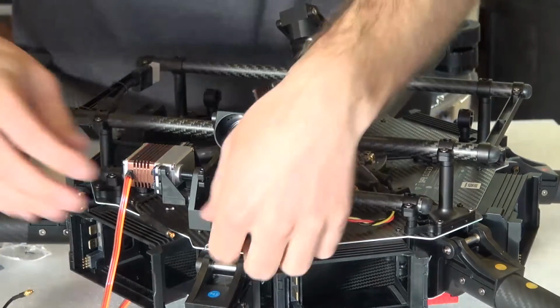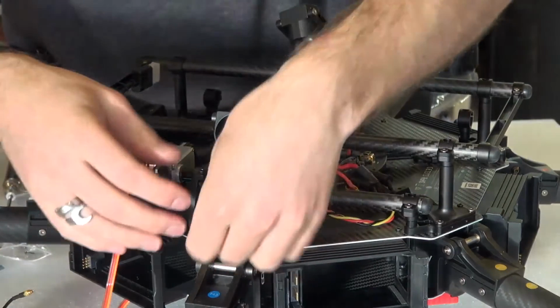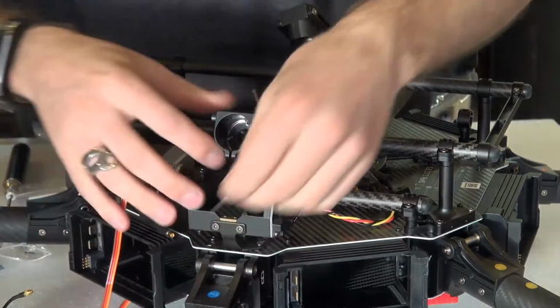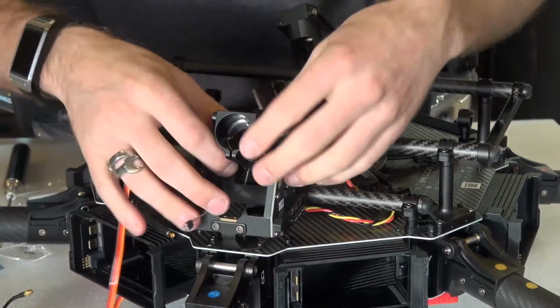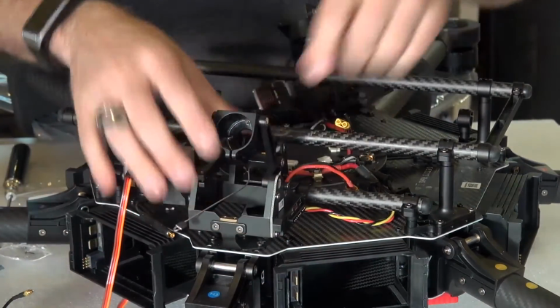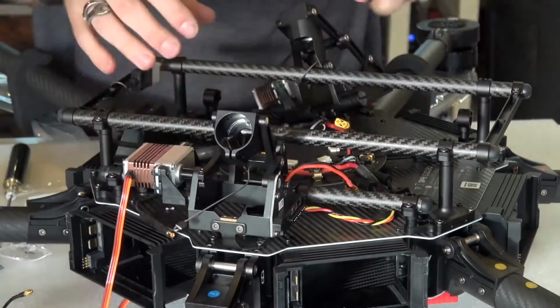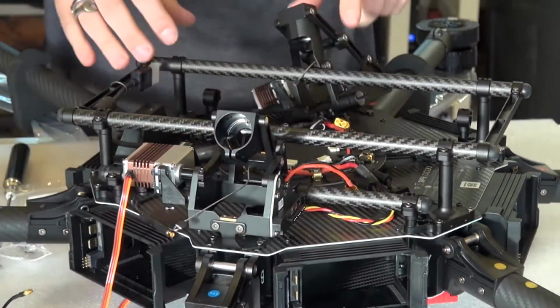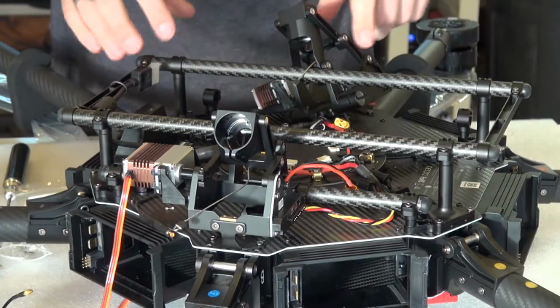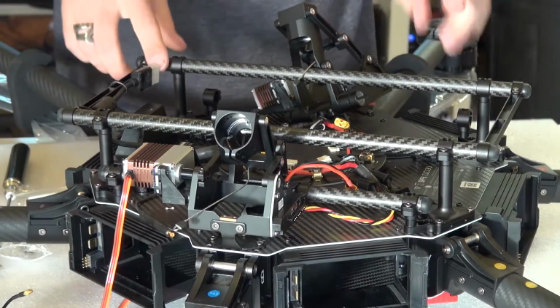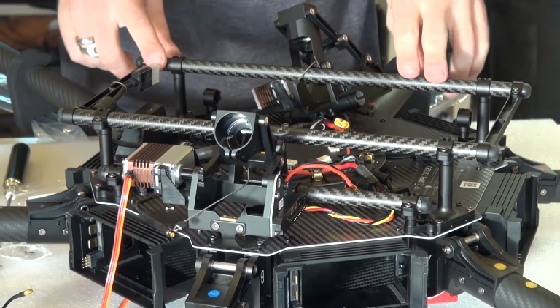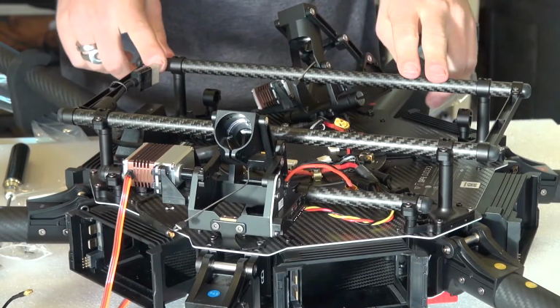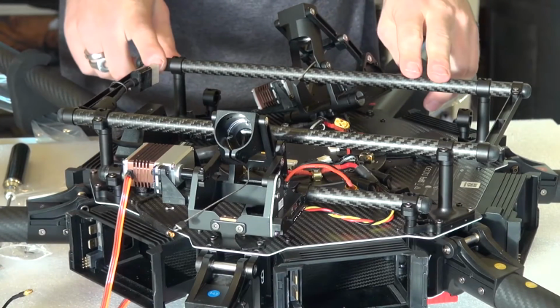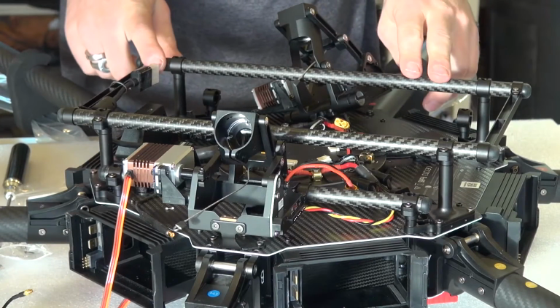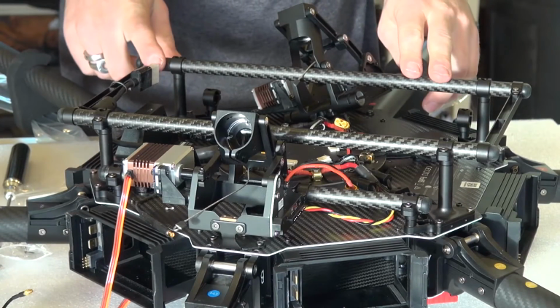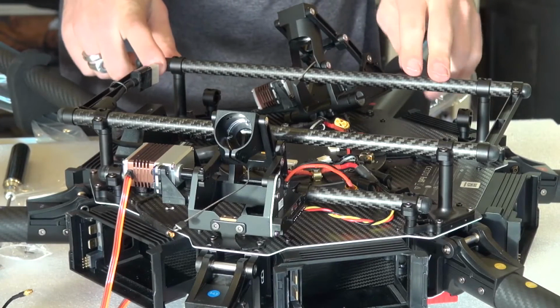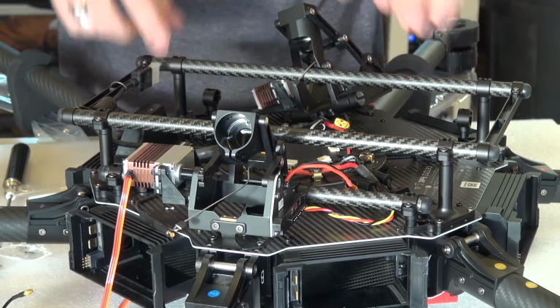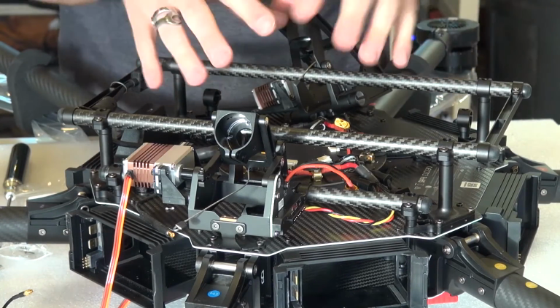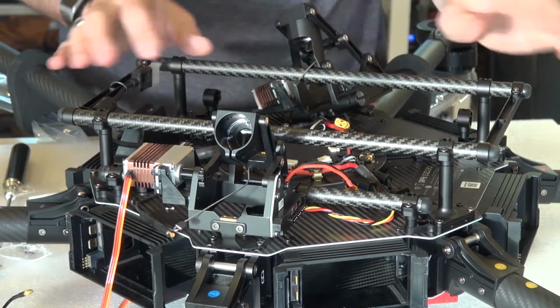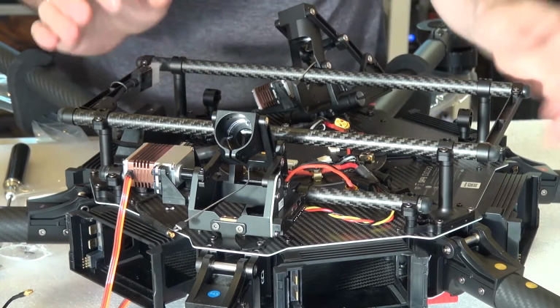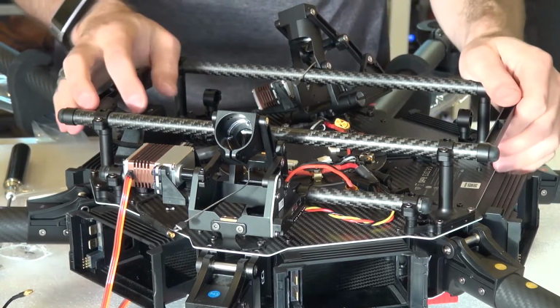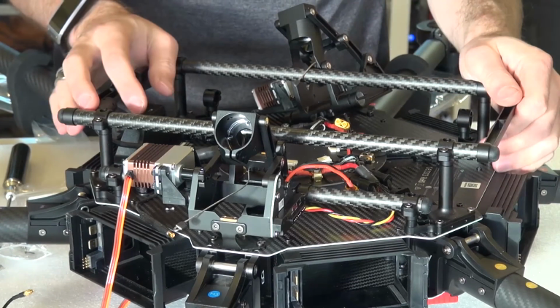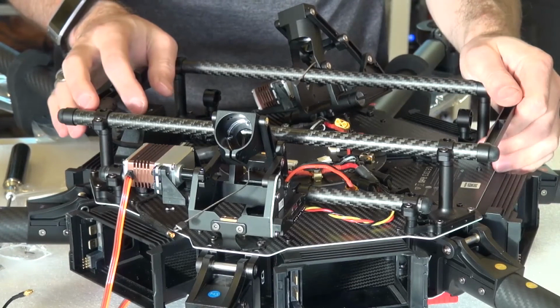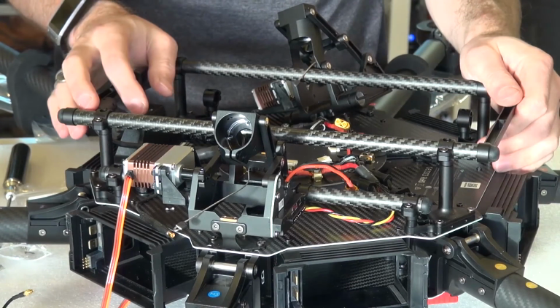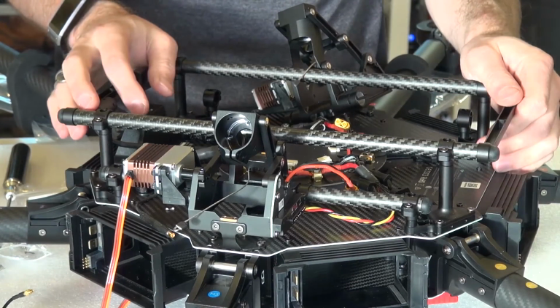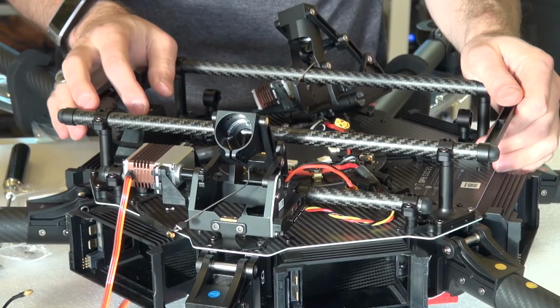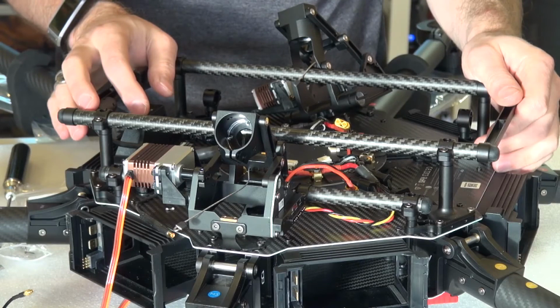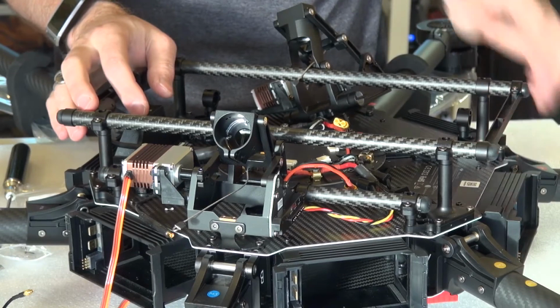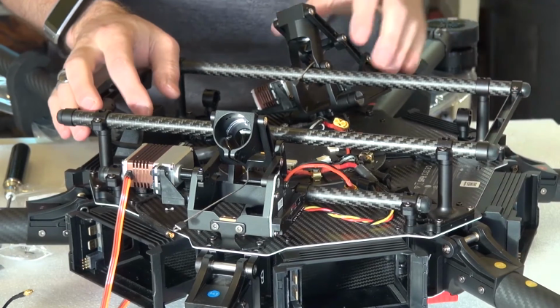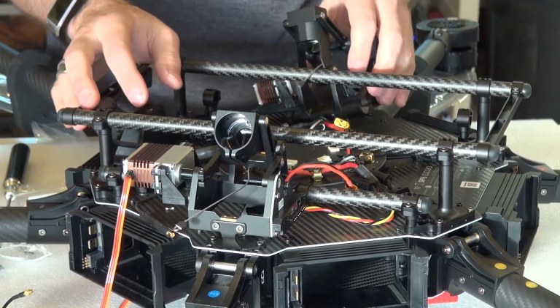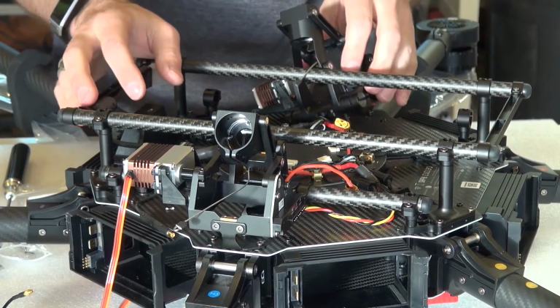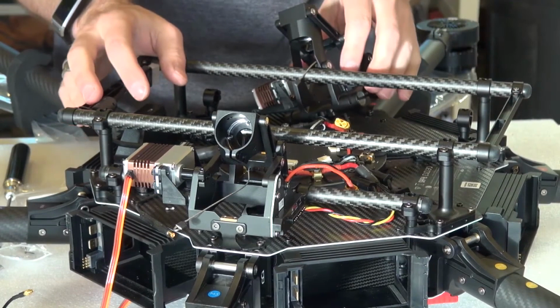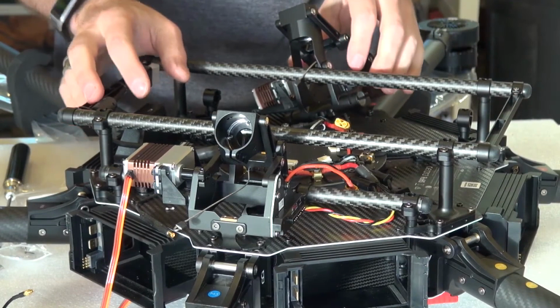Now we're going to install the module on the other side and then connect up the wires. Then we've got some booms left to go and the landing gear itself.